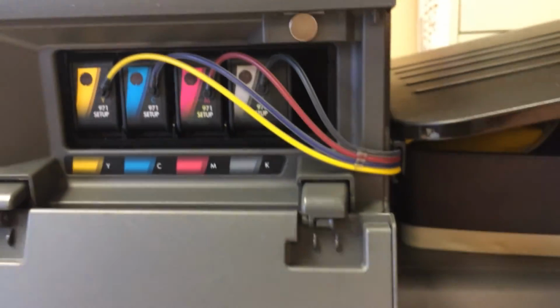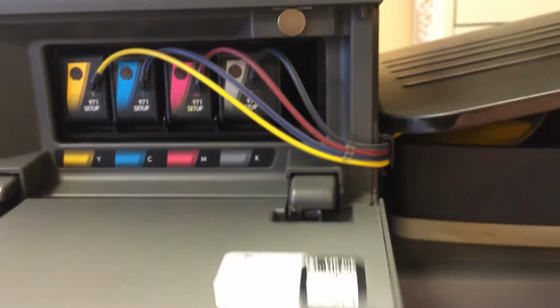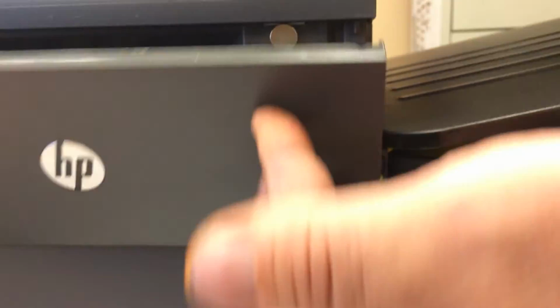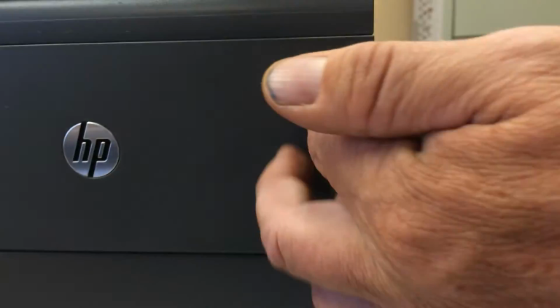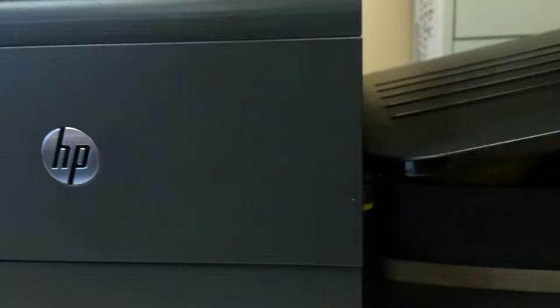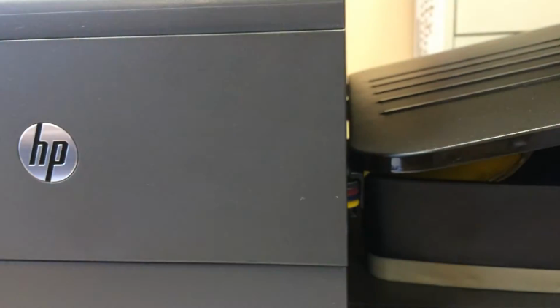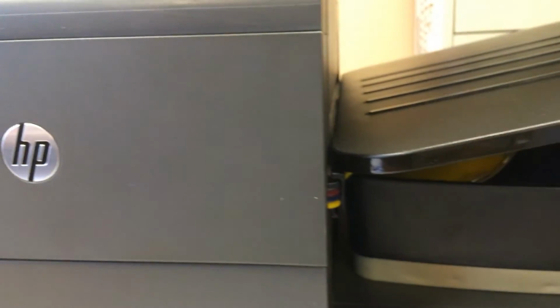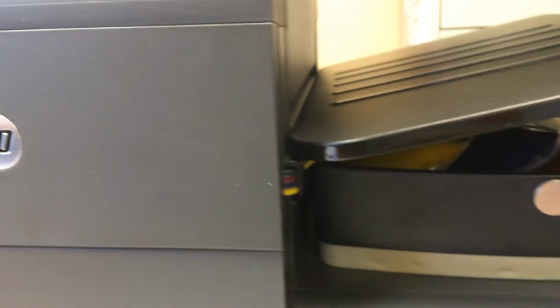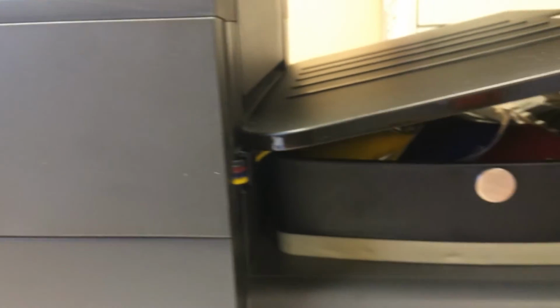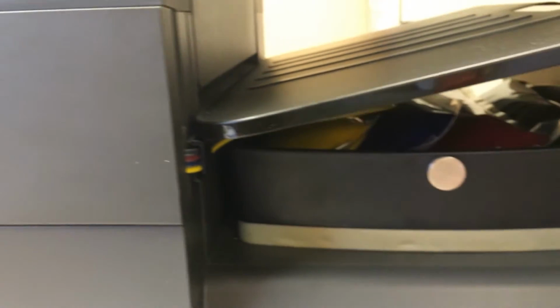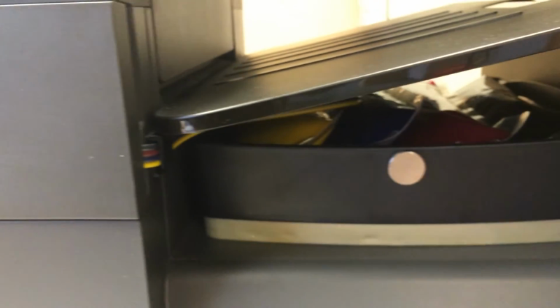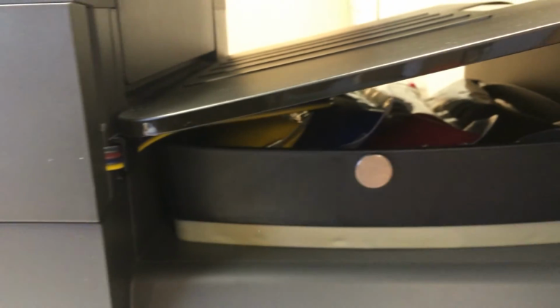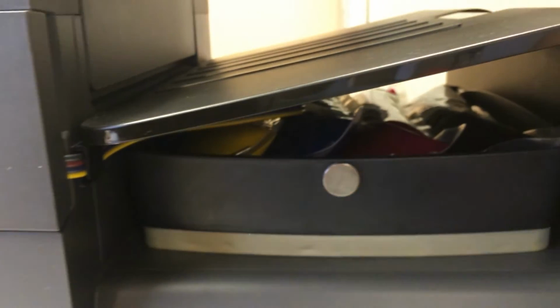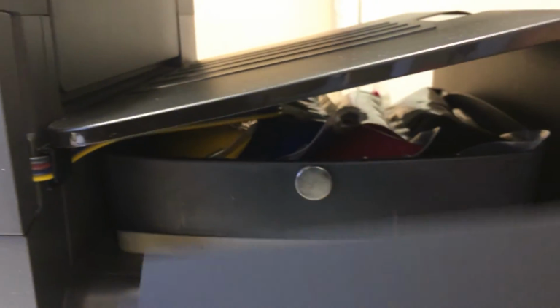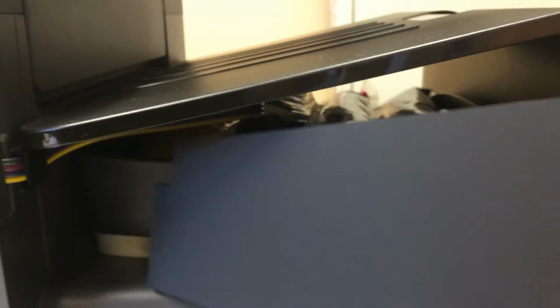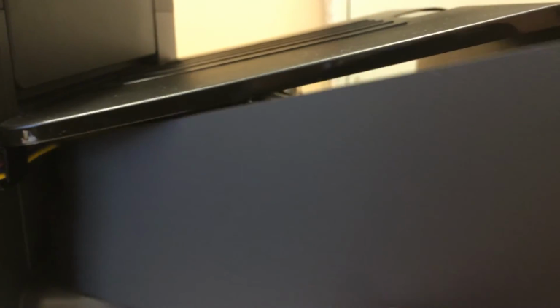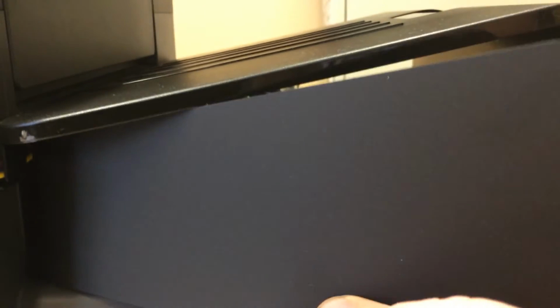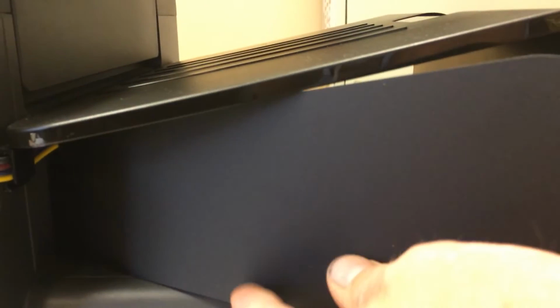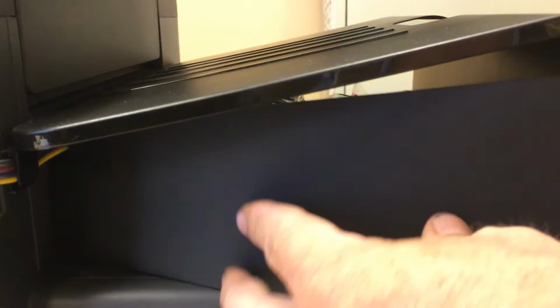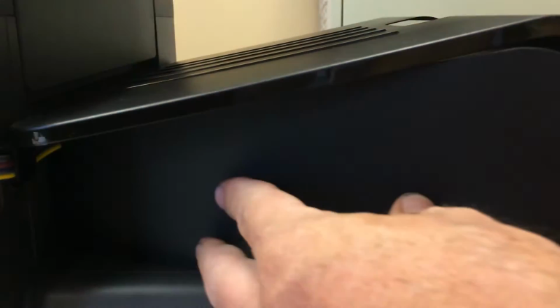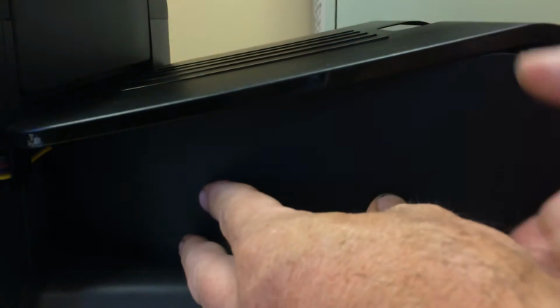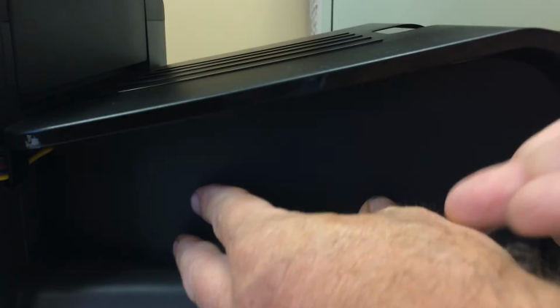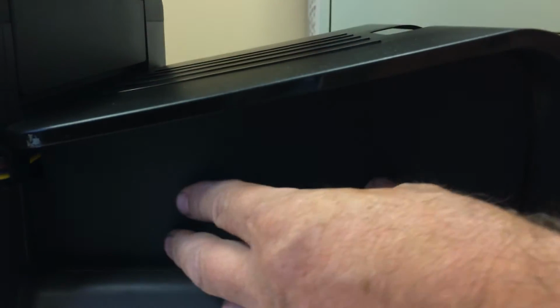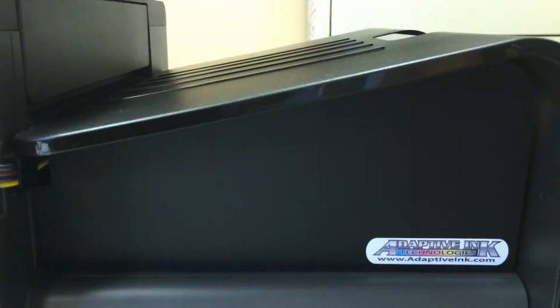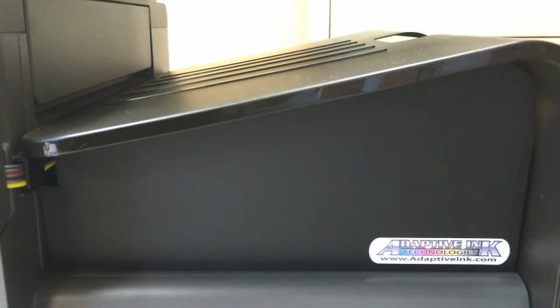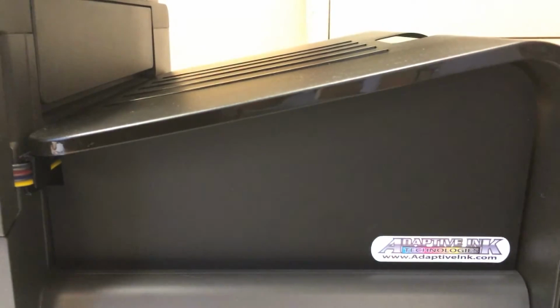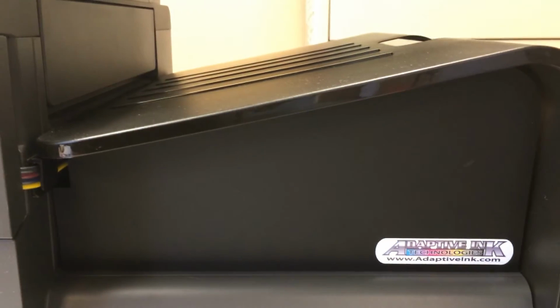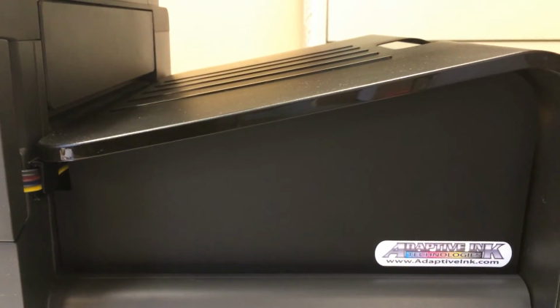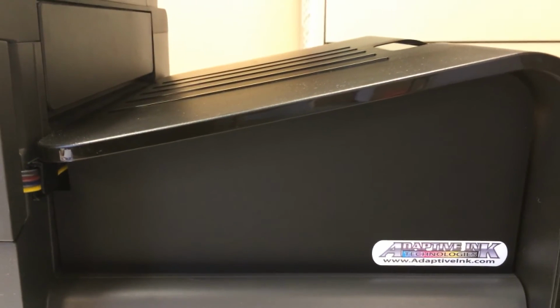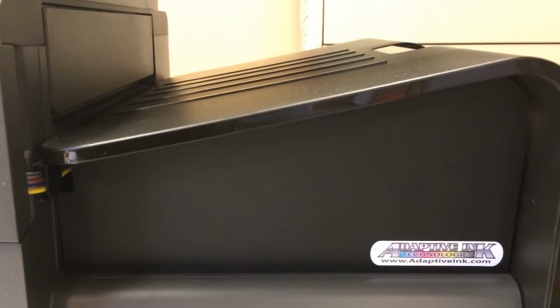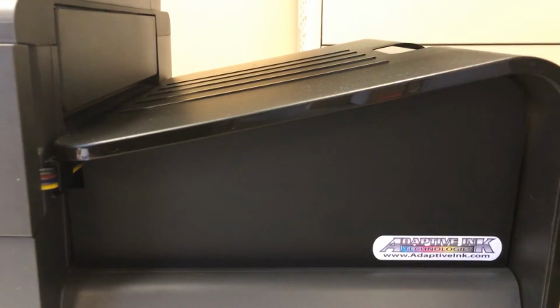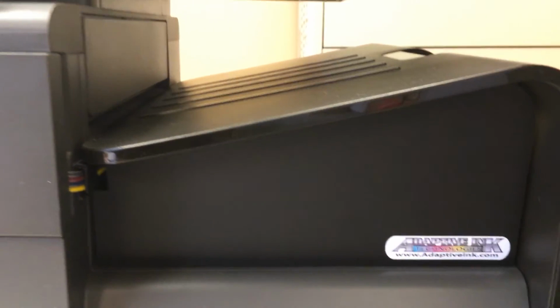Then you can close the tray, close the front carriage door, put the bezel on the tray, and that's the complete installation.